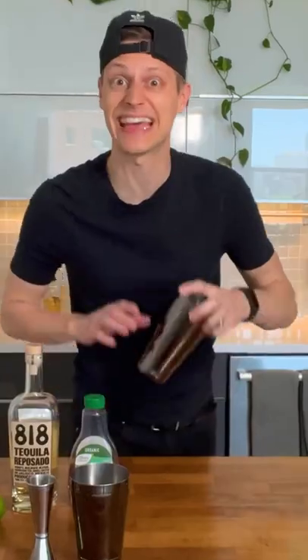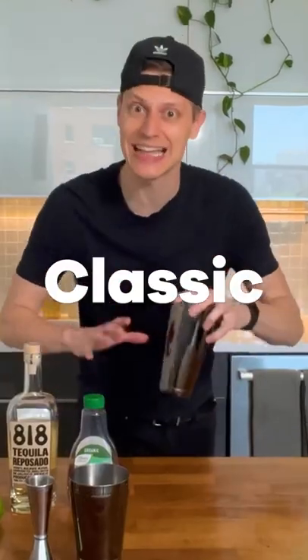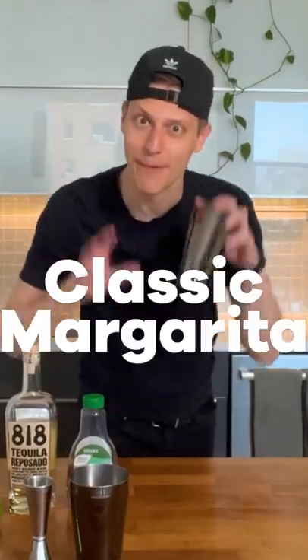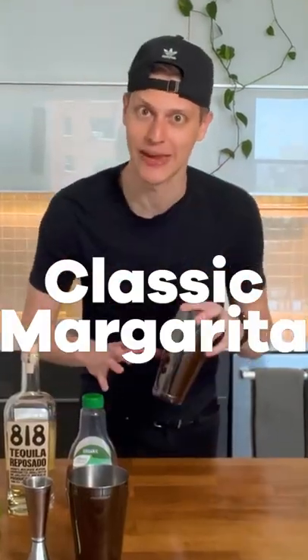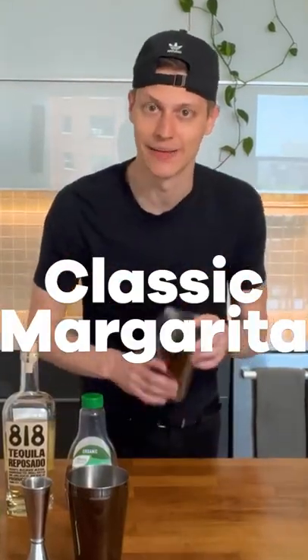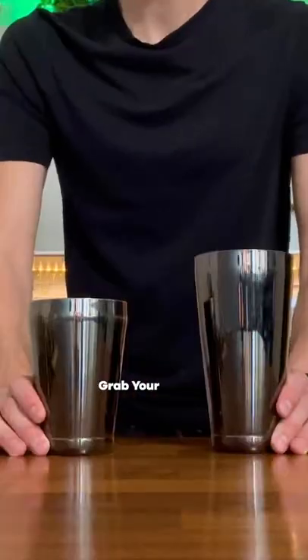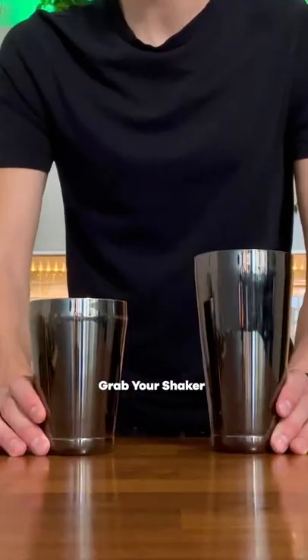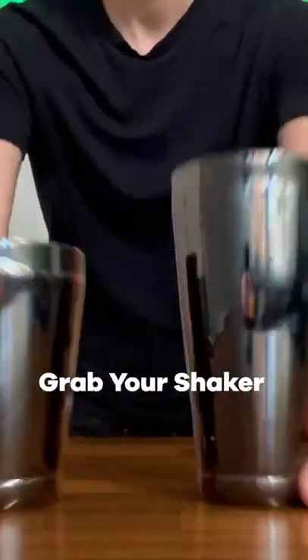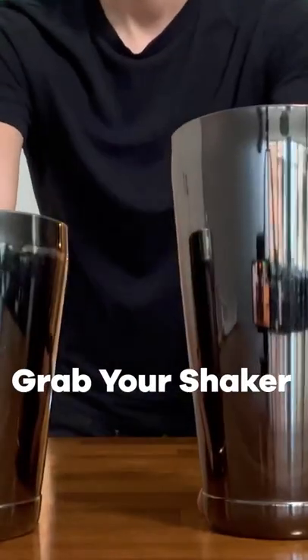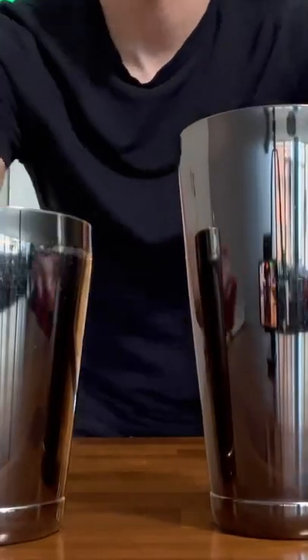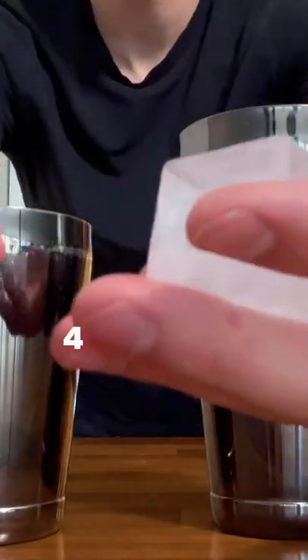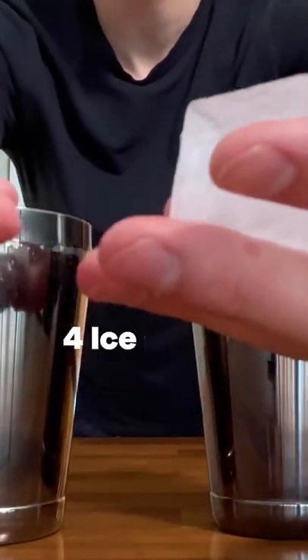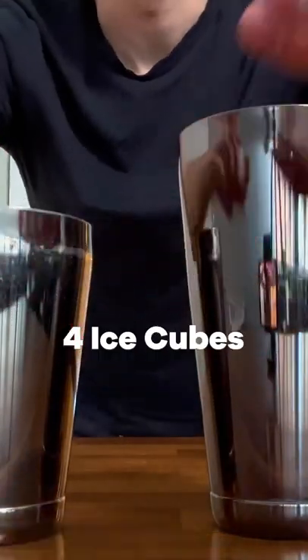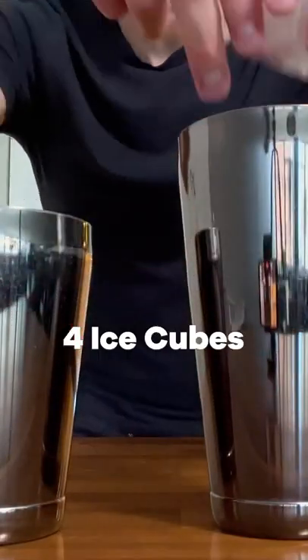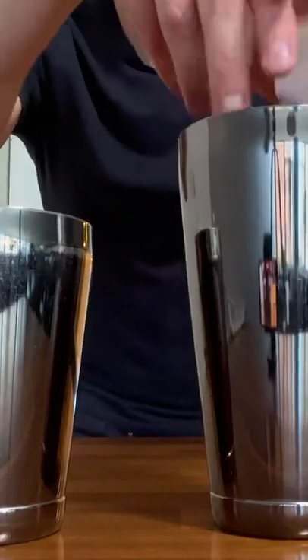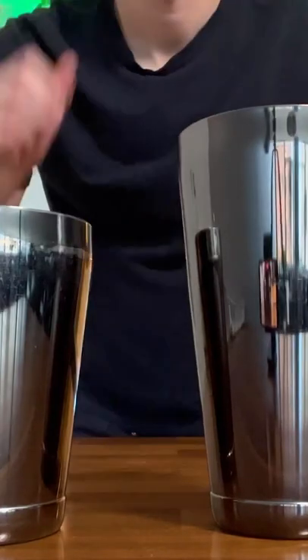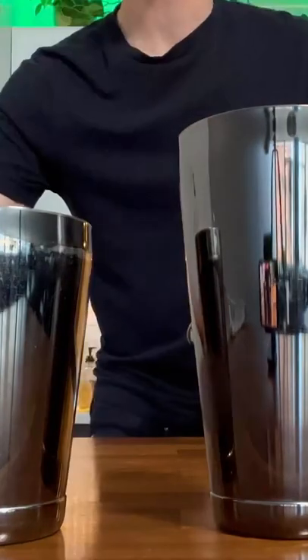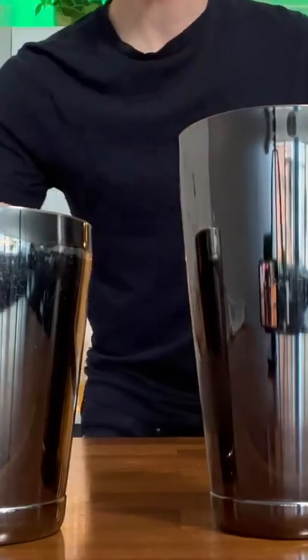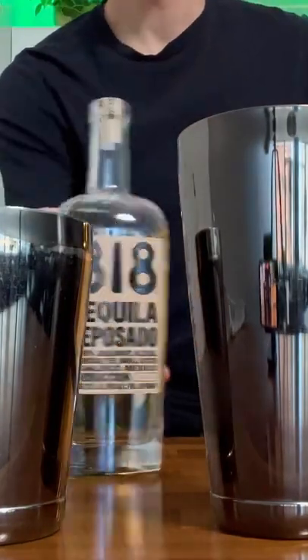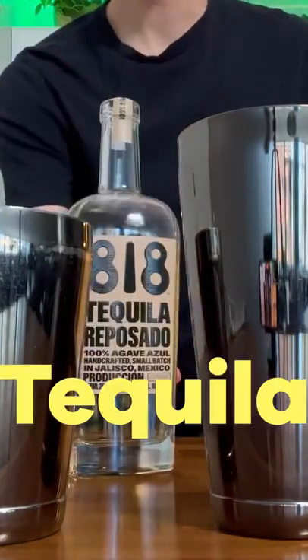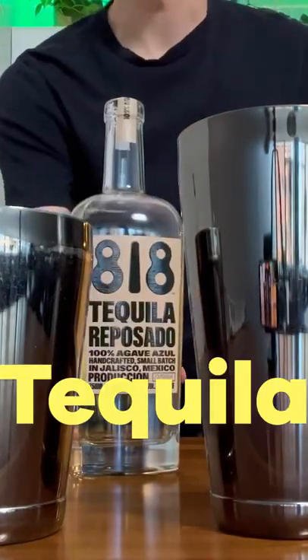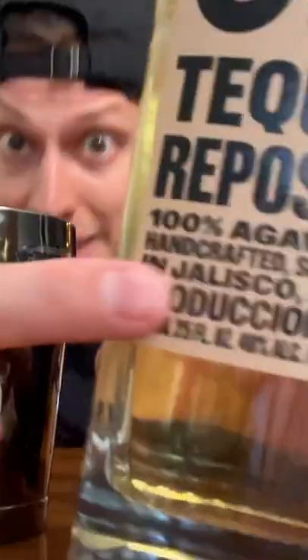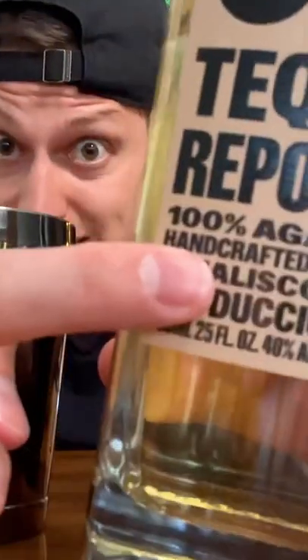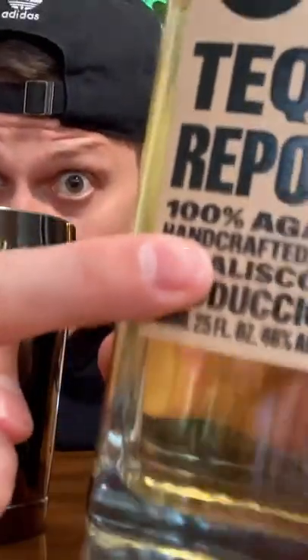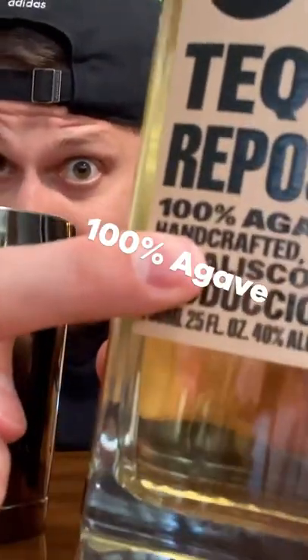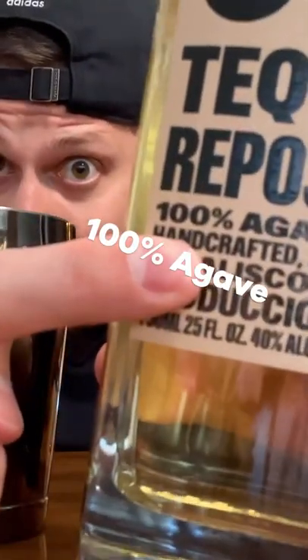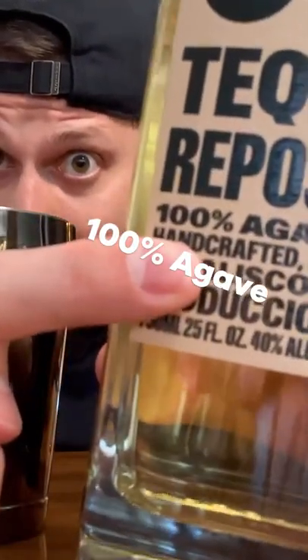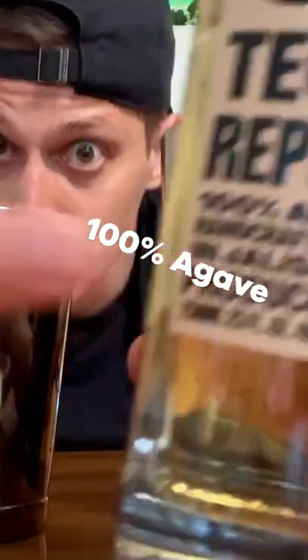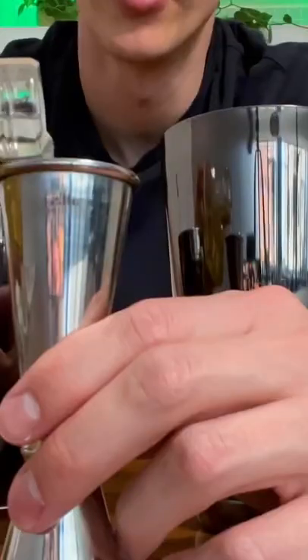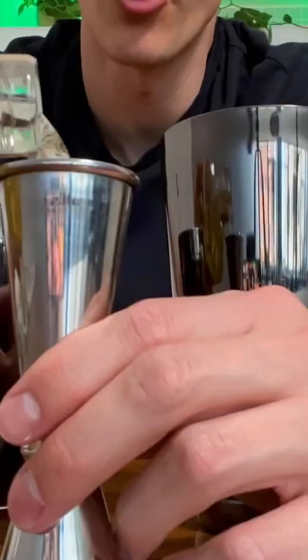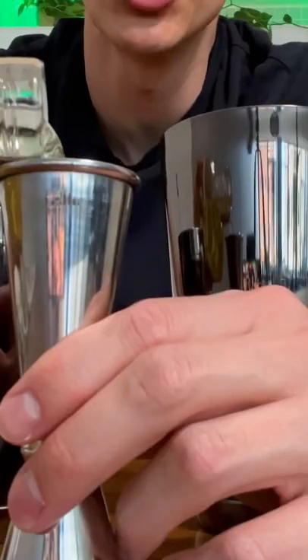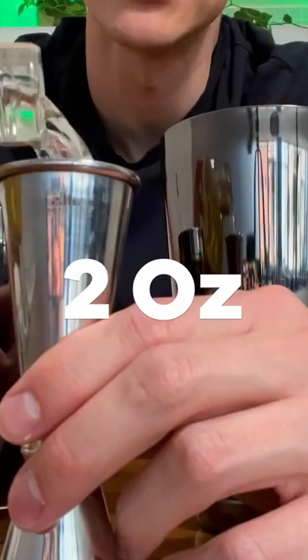The classic margarita. Grab your shaker and throw in four ice cubes. First ingredient: tequila. Make sure it says 100% agave on the bottle, and we're gonna pour in two ounces.